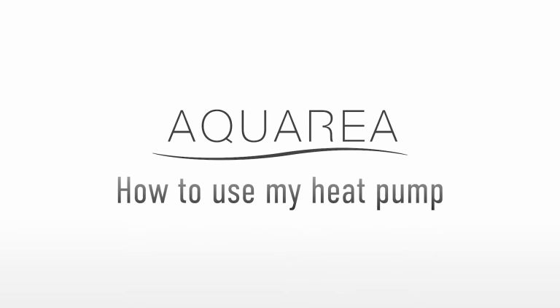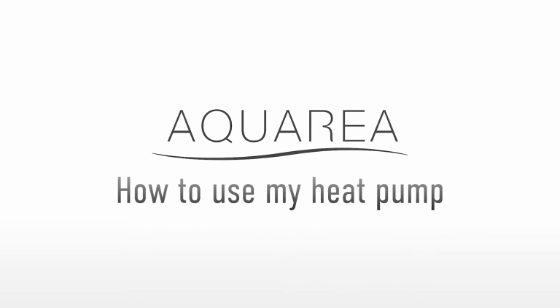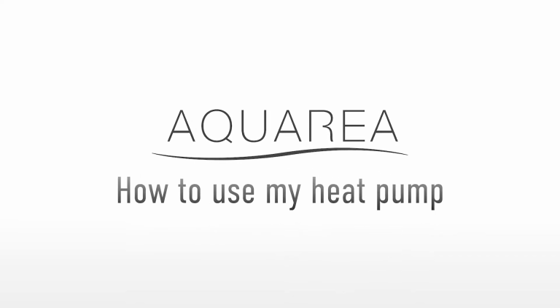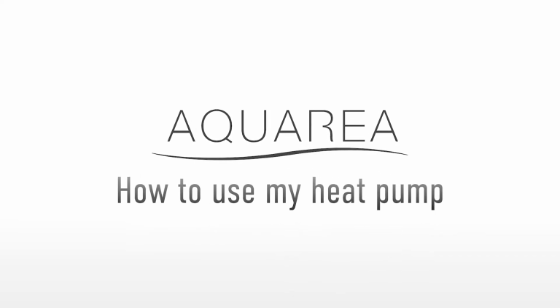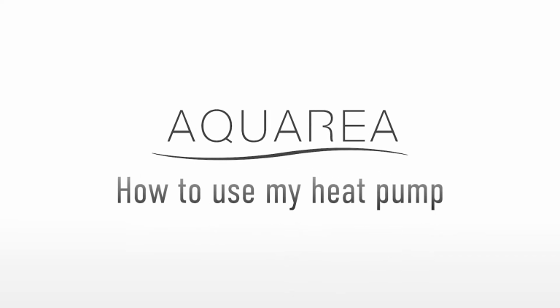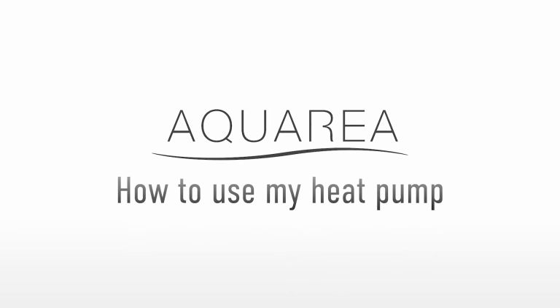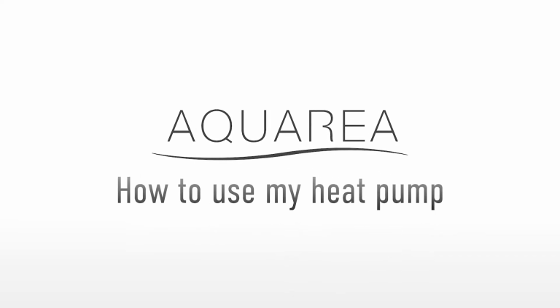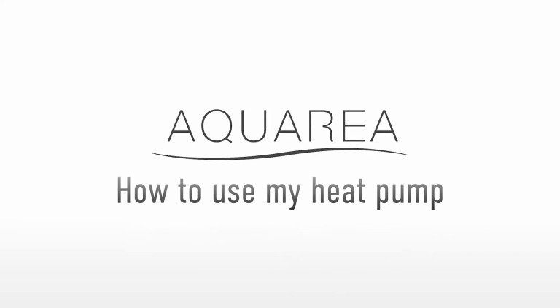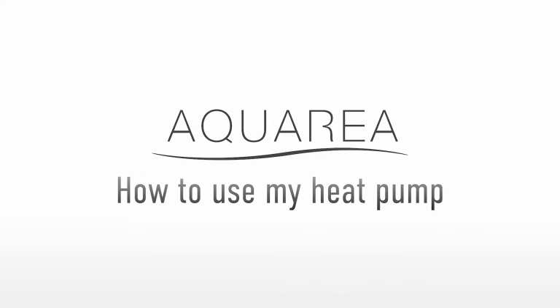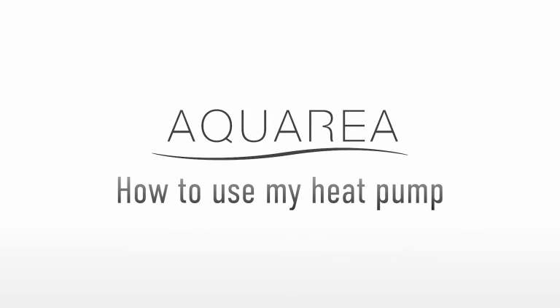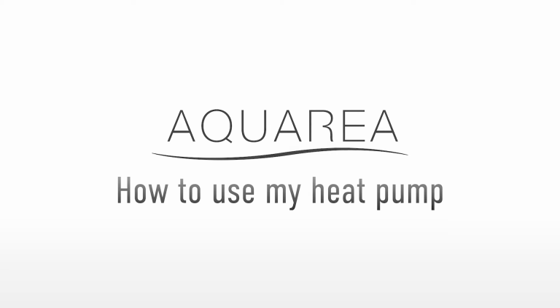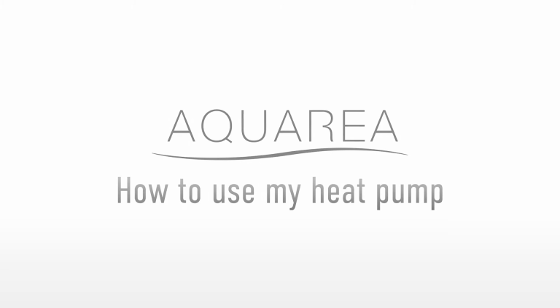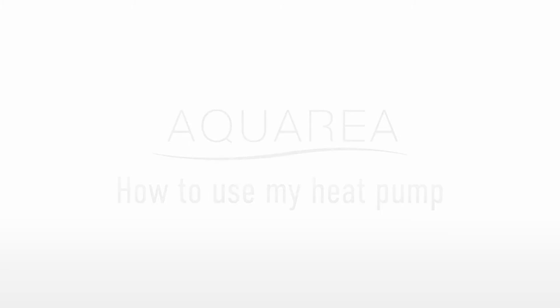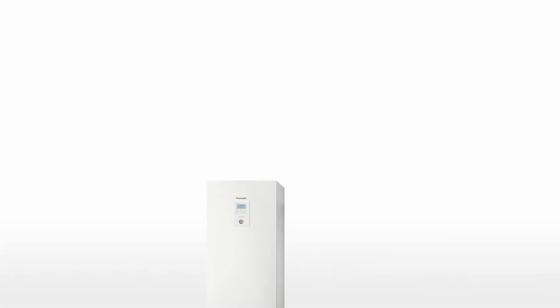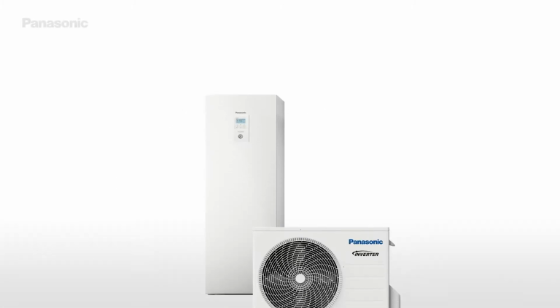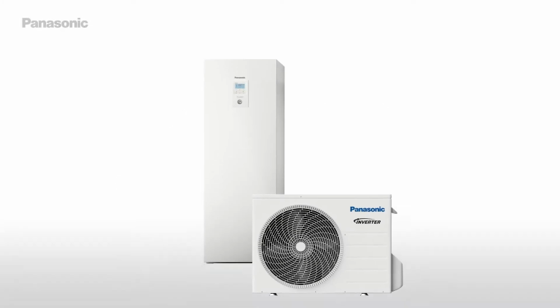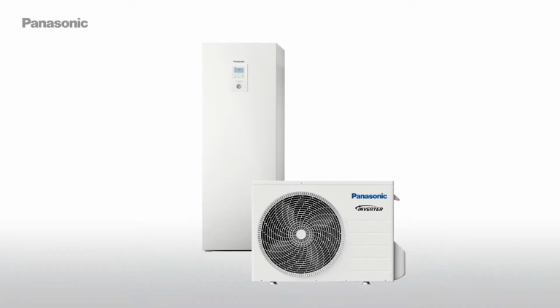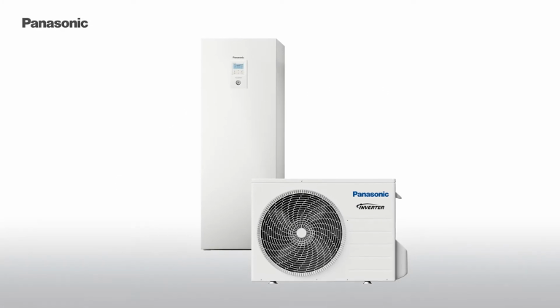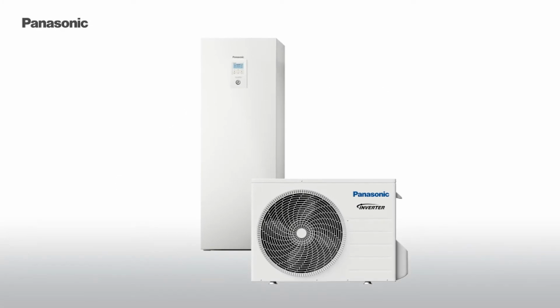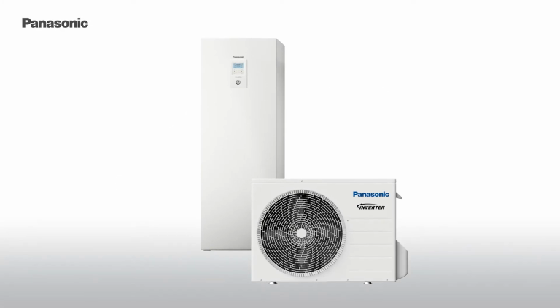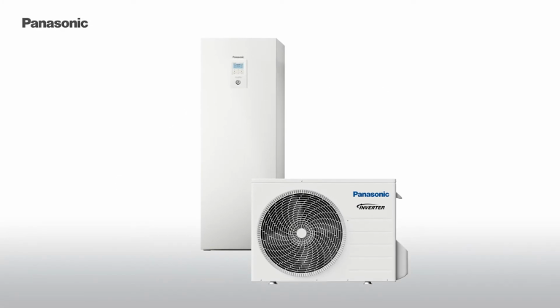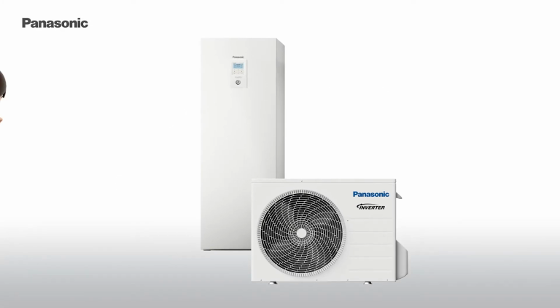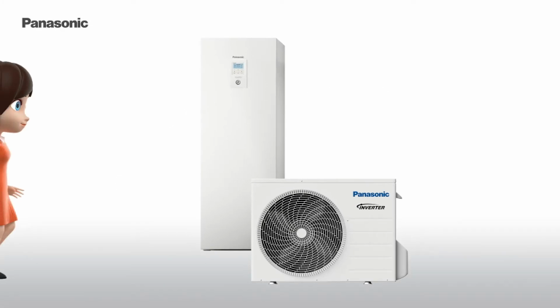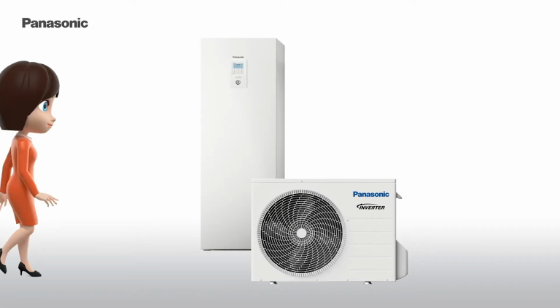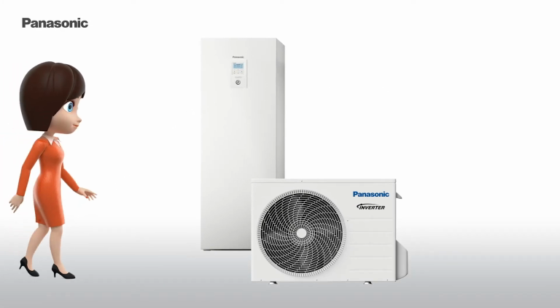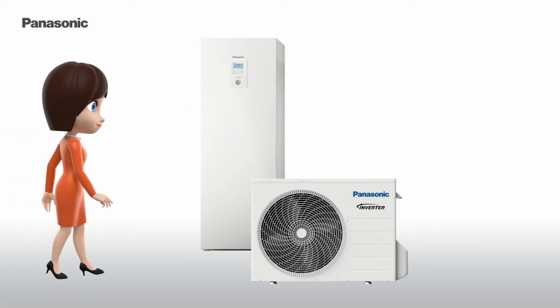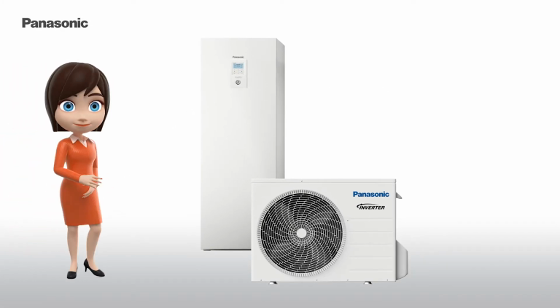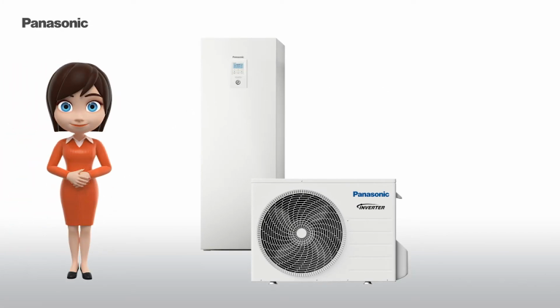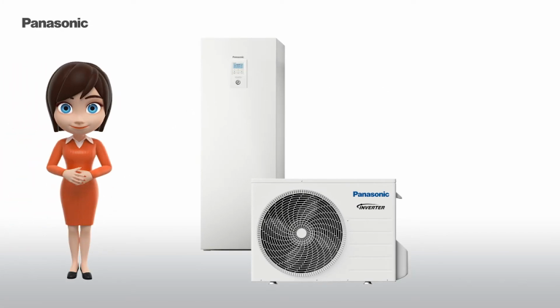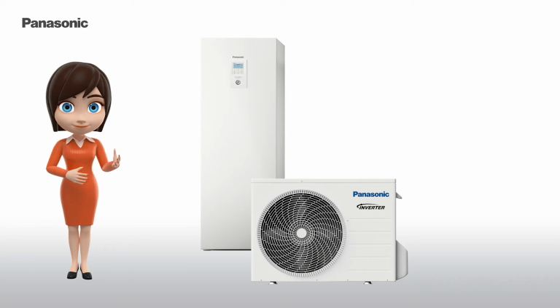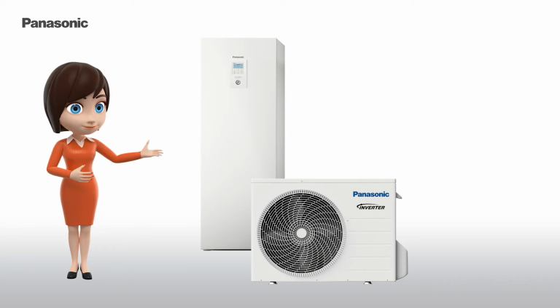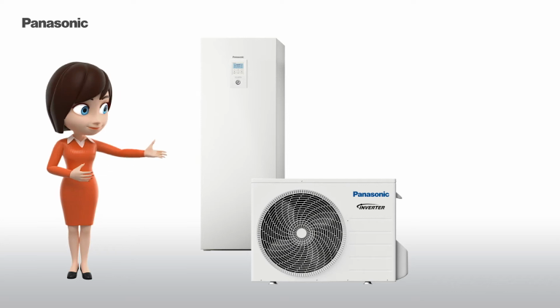Panasonic Aquaria is the most advanced and reliable heating and cooling solution on the market today, that can also be used to produce domestic hot water.